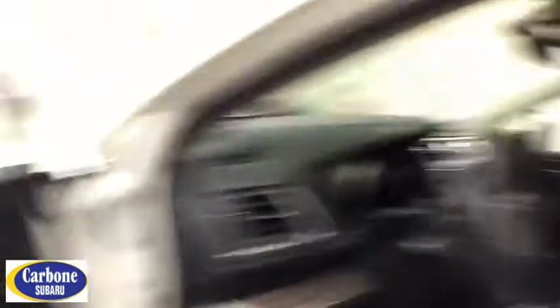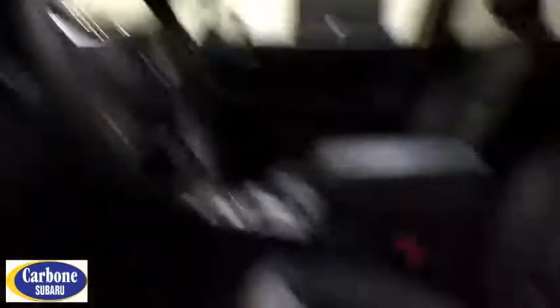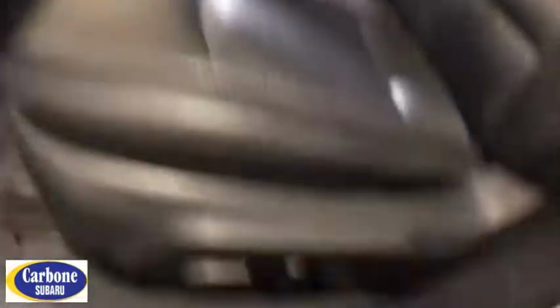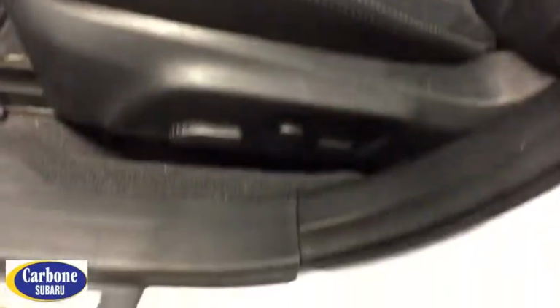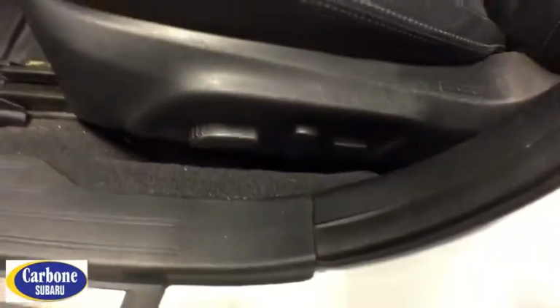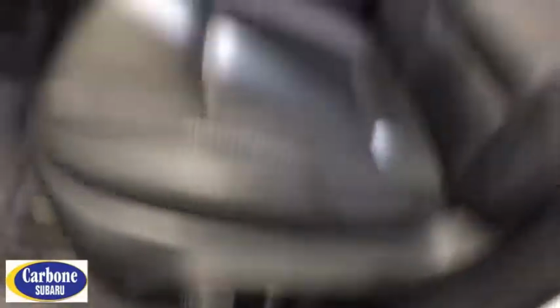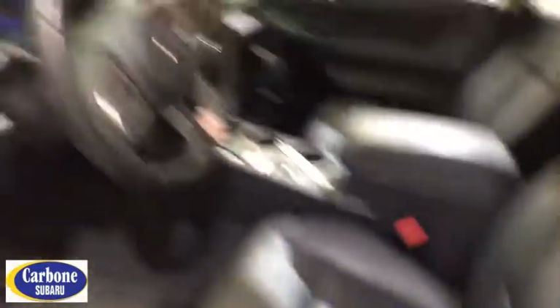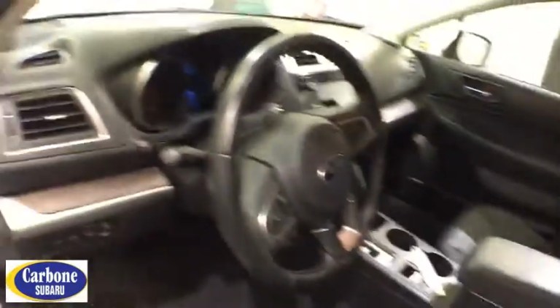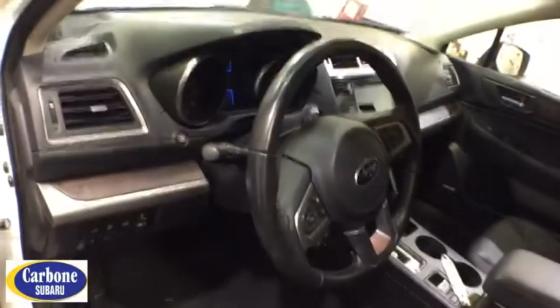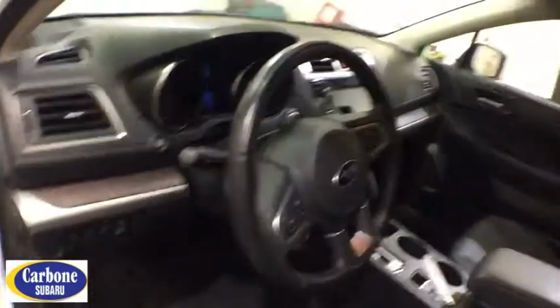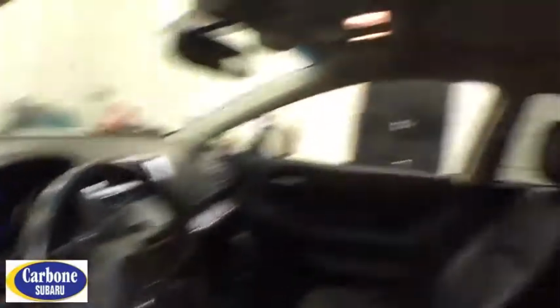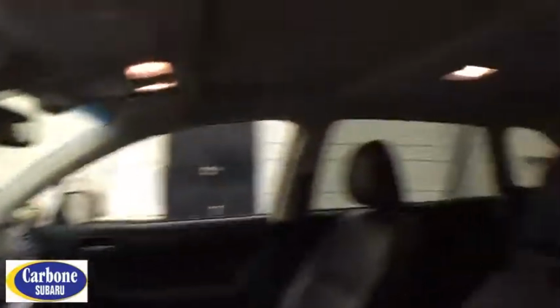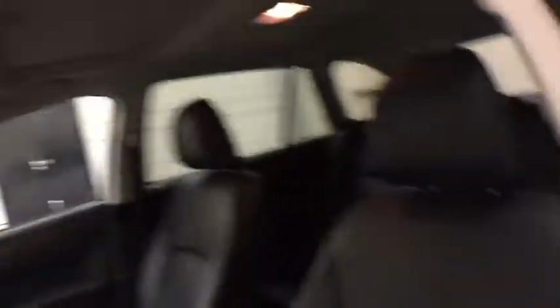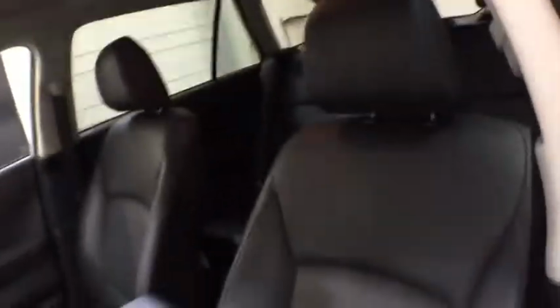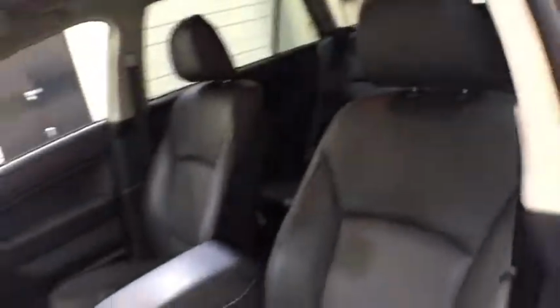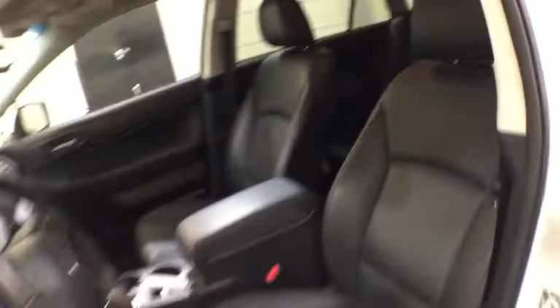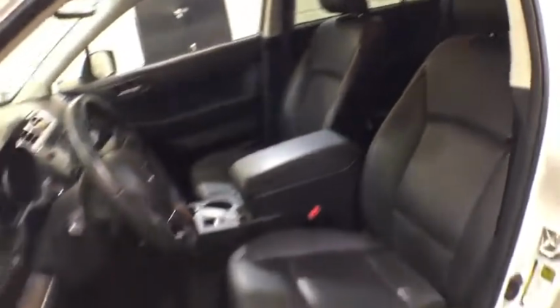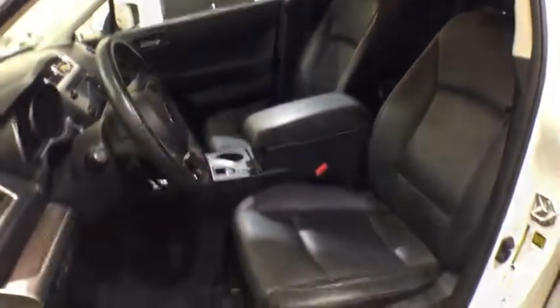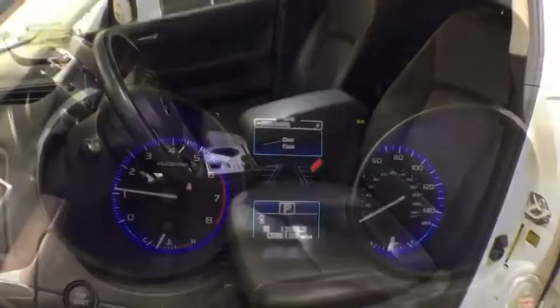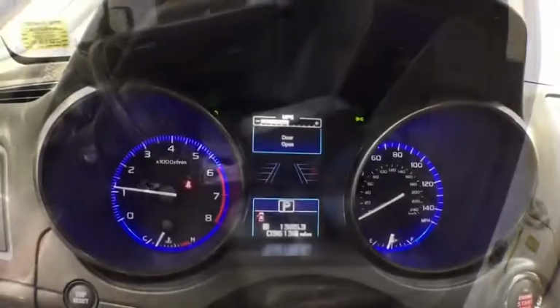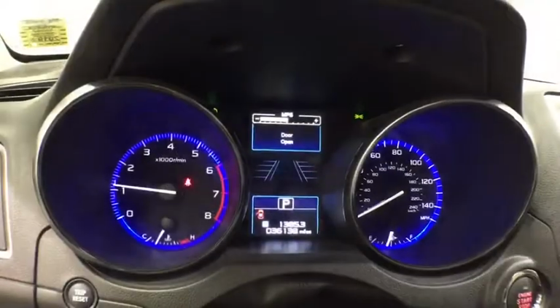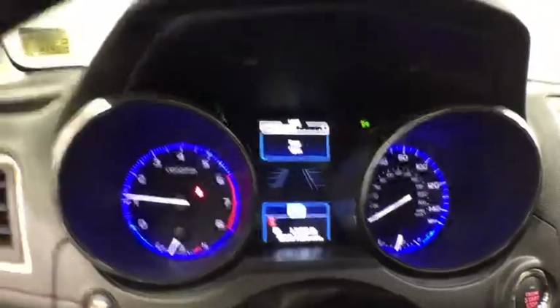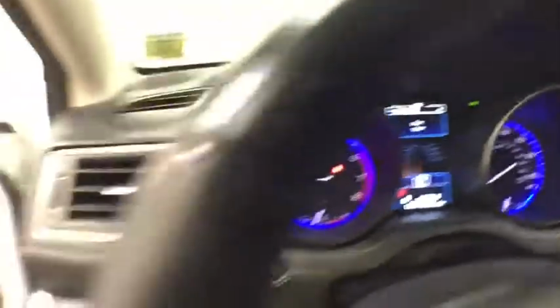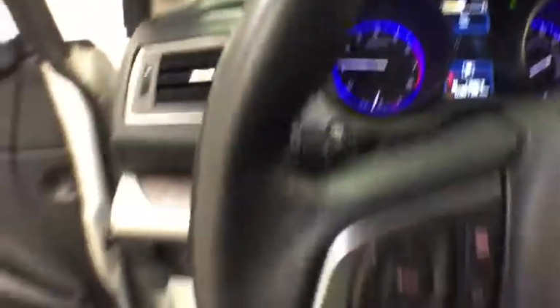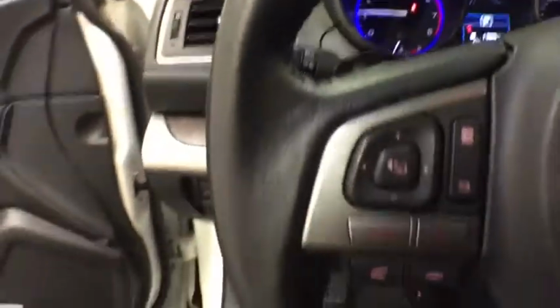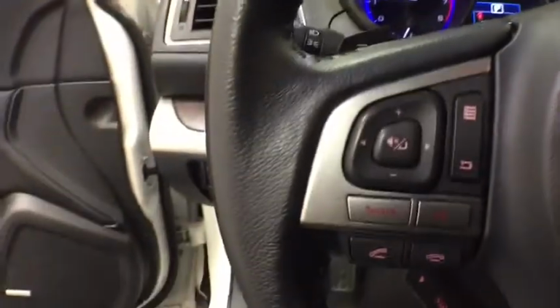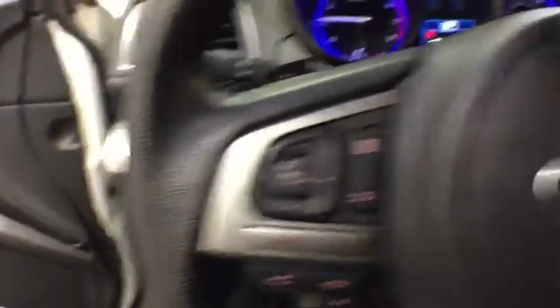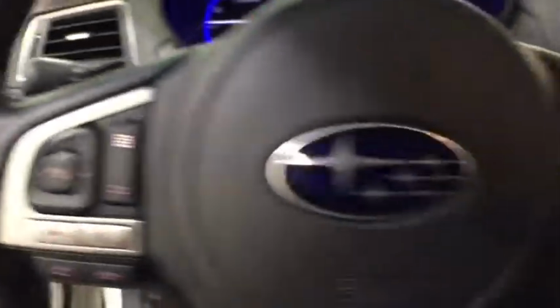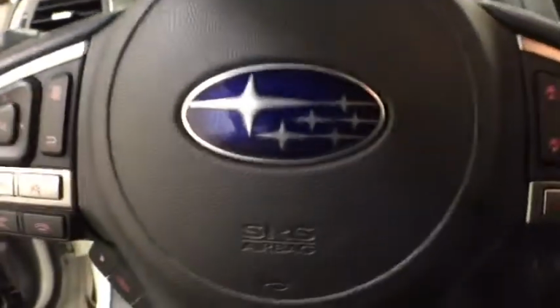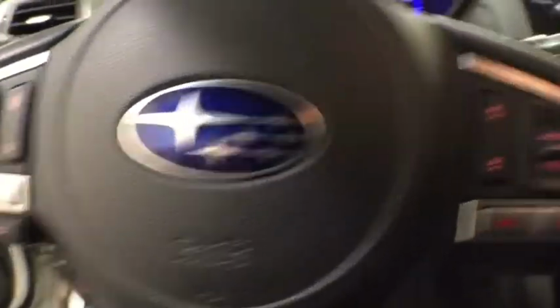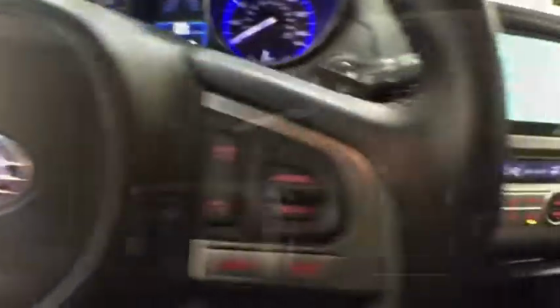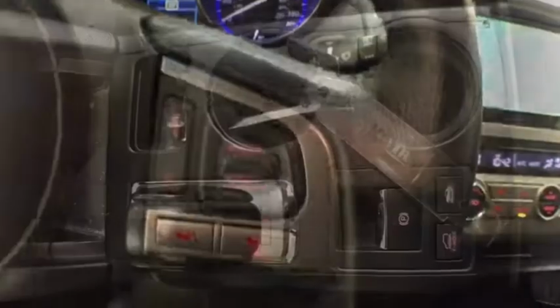Leather-wrapped steering wheel, adjustable steering wheel, power steering, aluminum wheels, cruise control, floor mats, four-wheel disc brakes, AM-FM stereo radio, rear defrost.